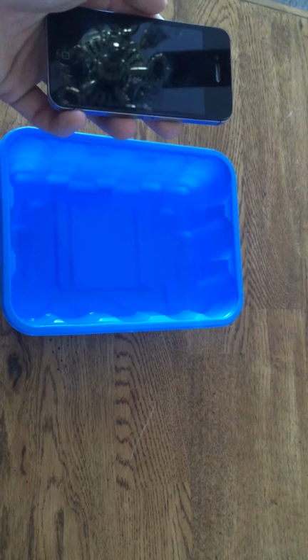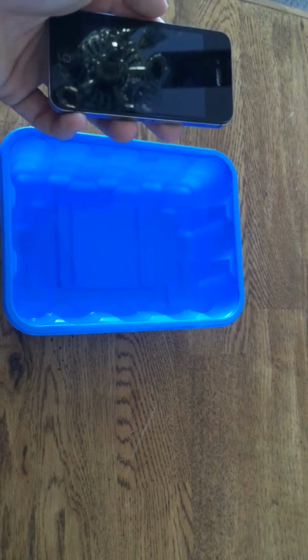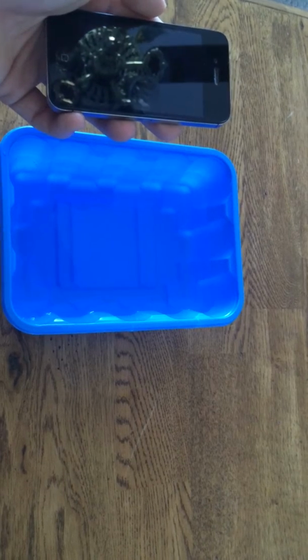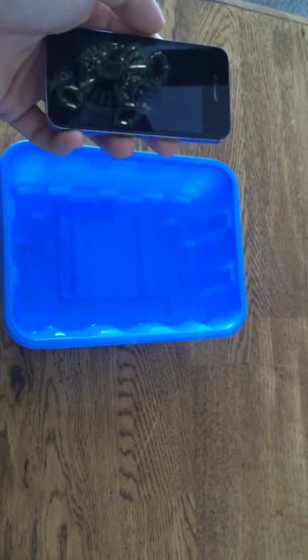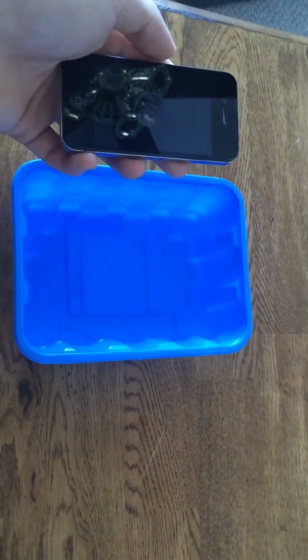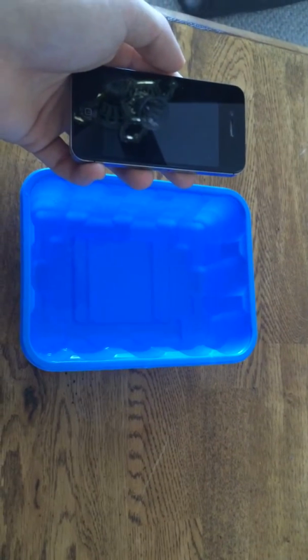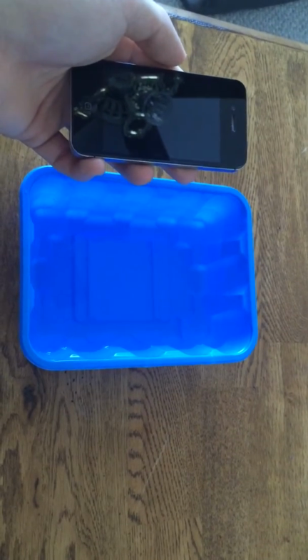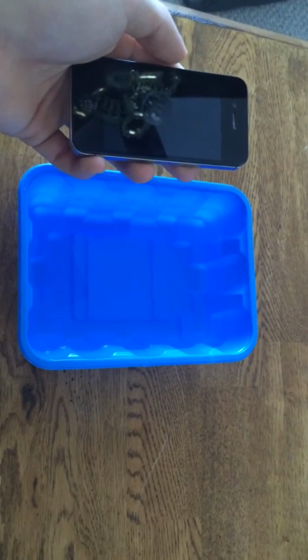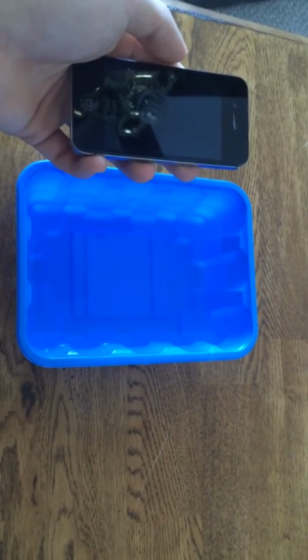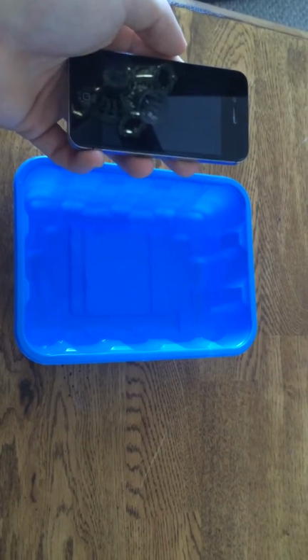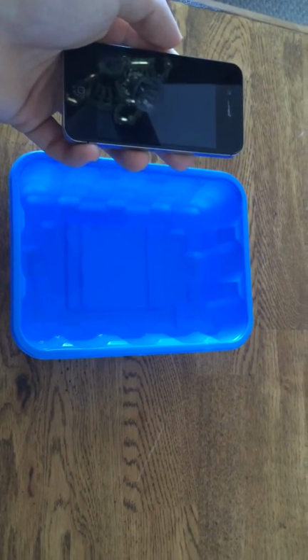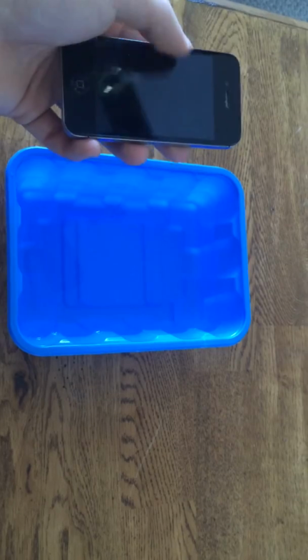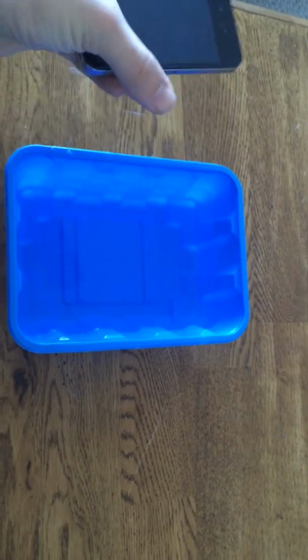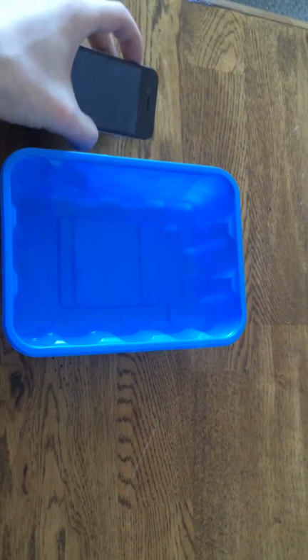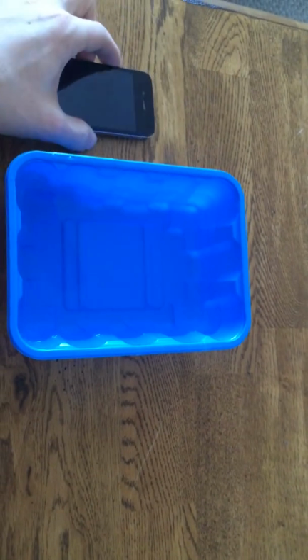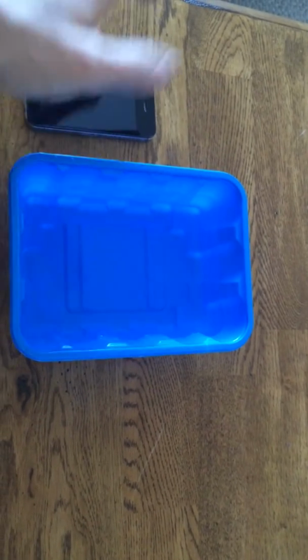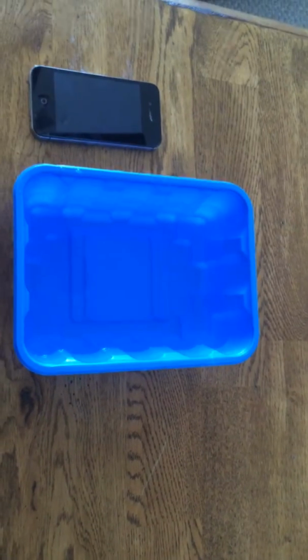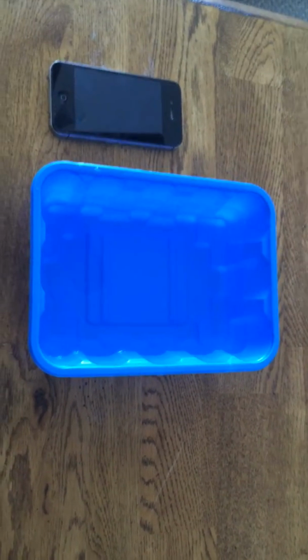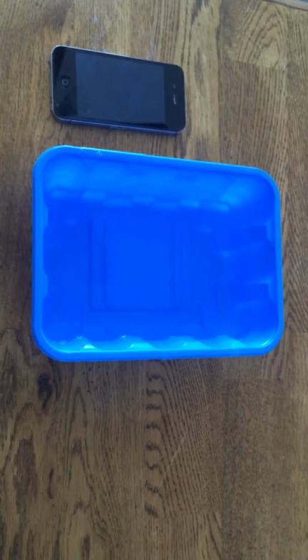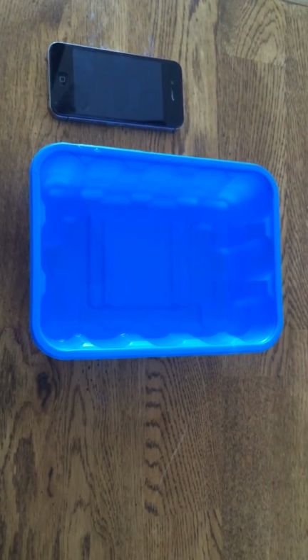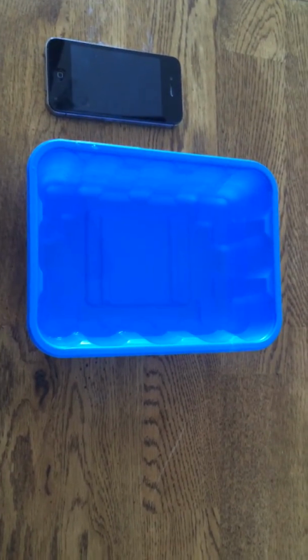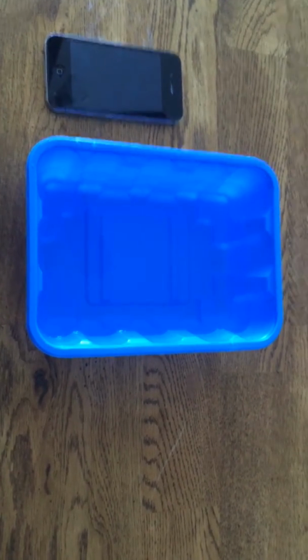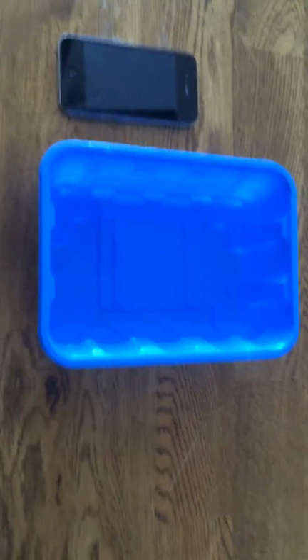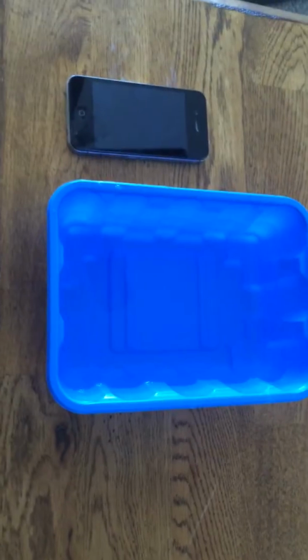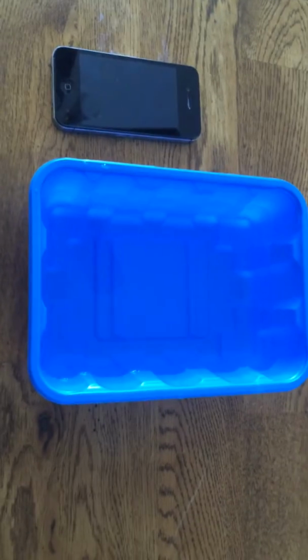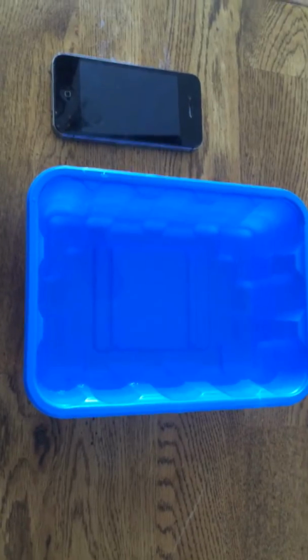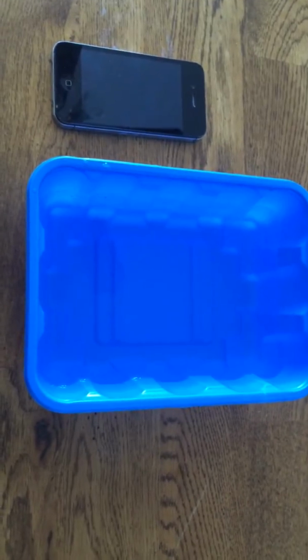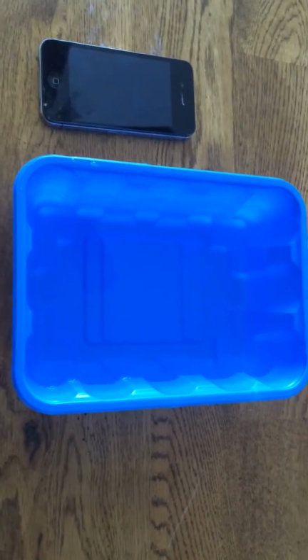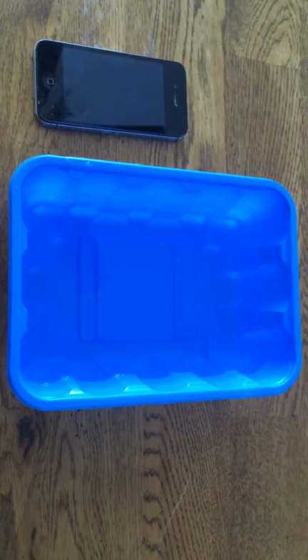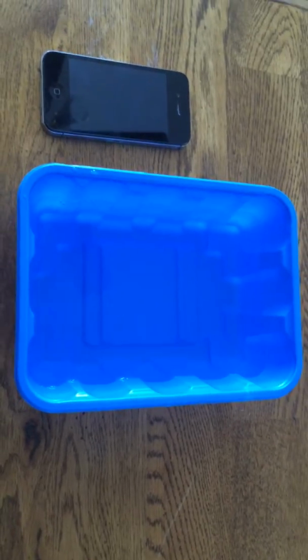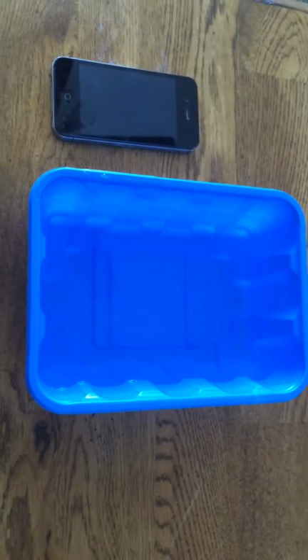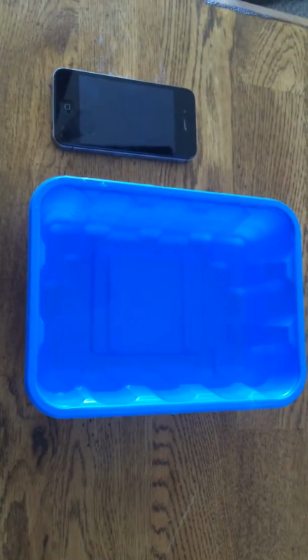Hello everyone and welcome to another video. Today we are going to show you another iCloud bypass video. Specifically here we have an iPhone 4s AT&T unlocked edition.